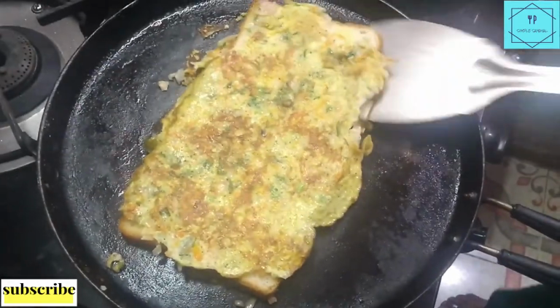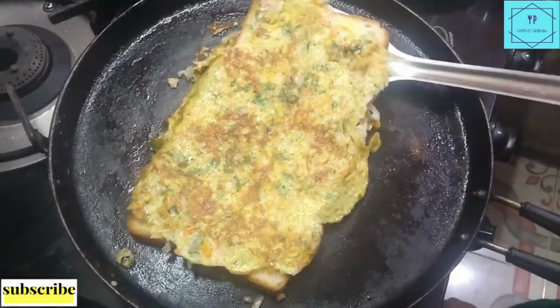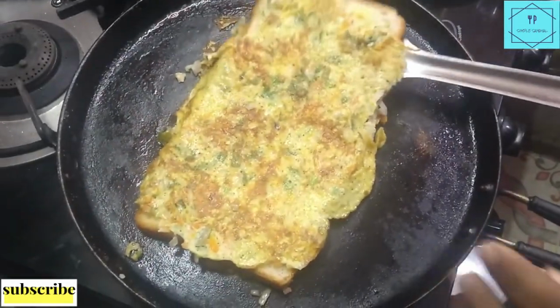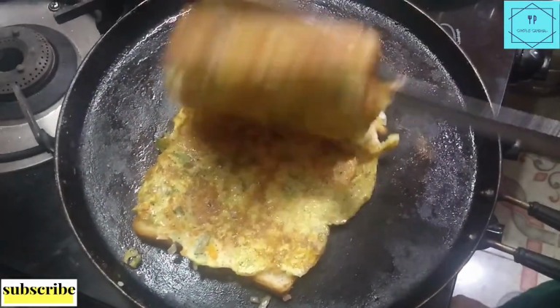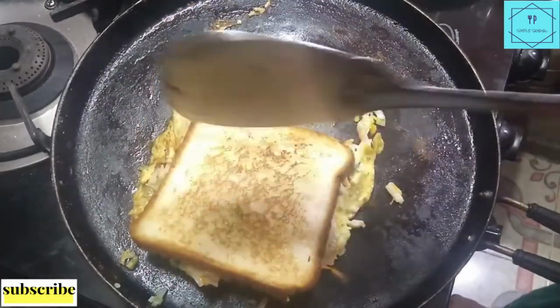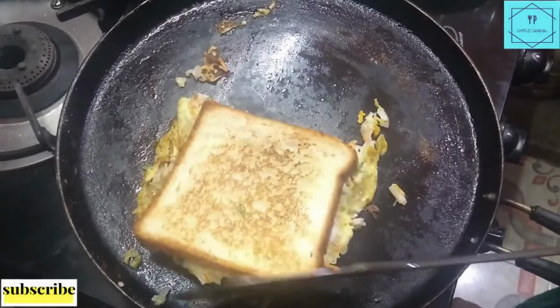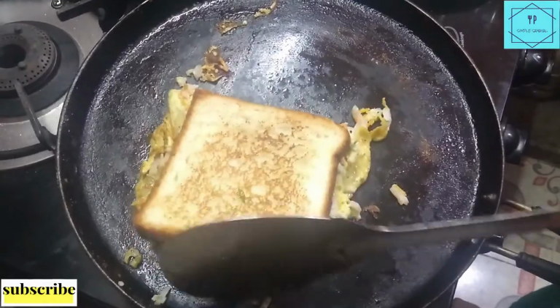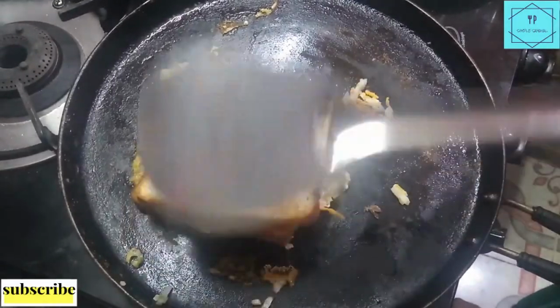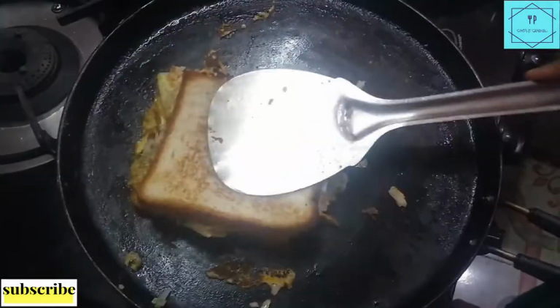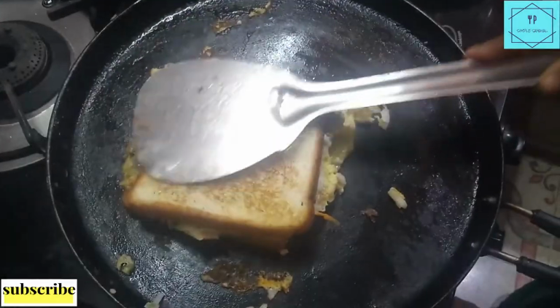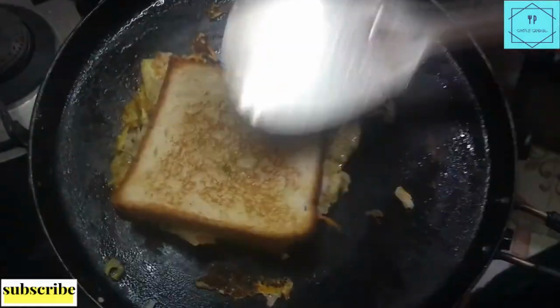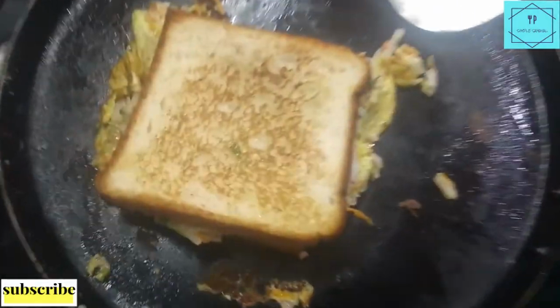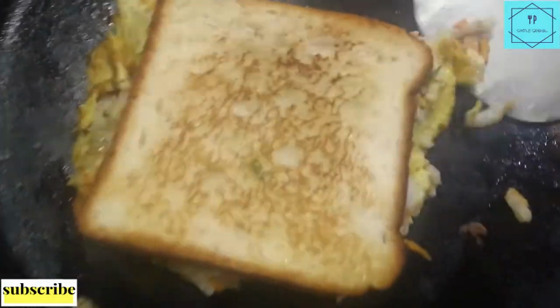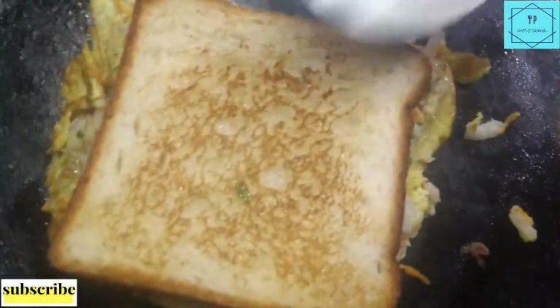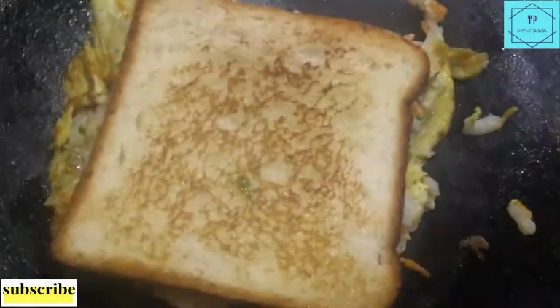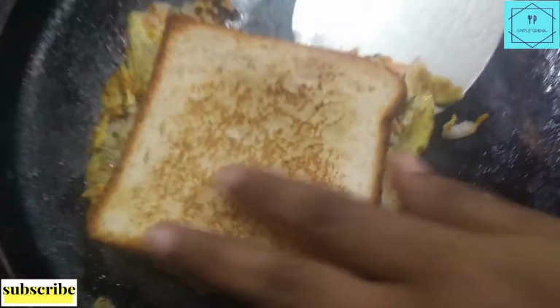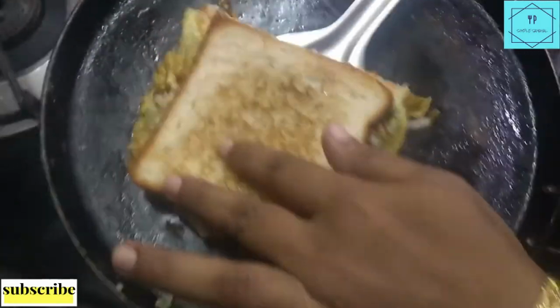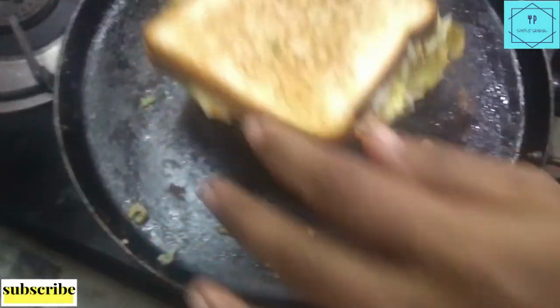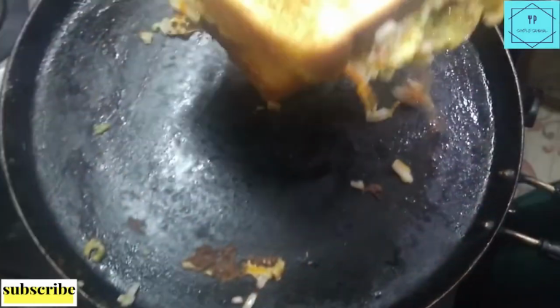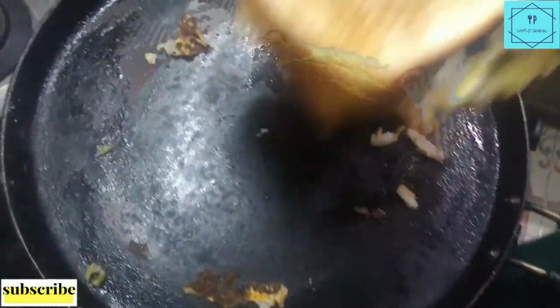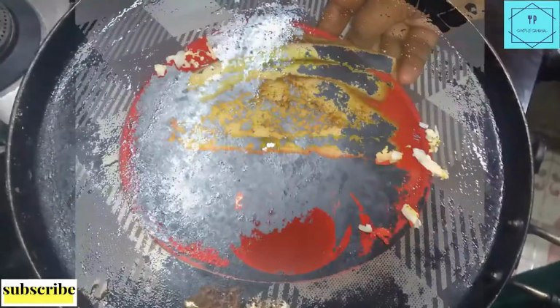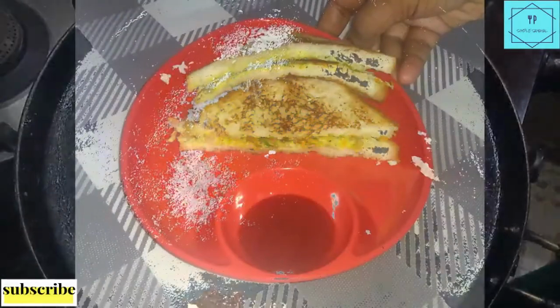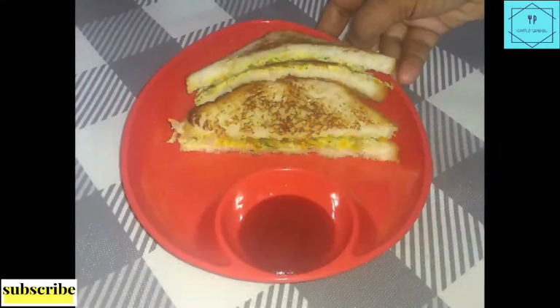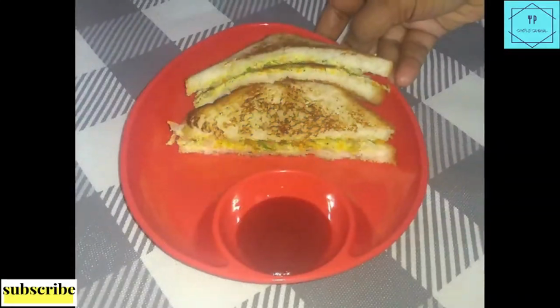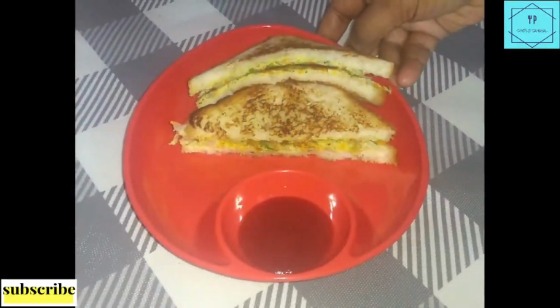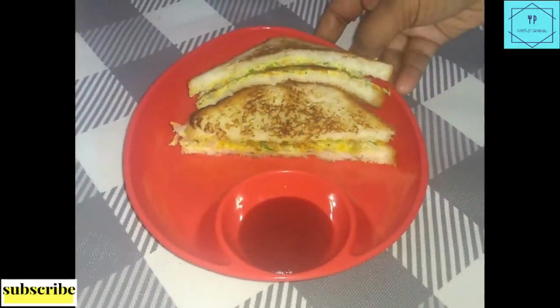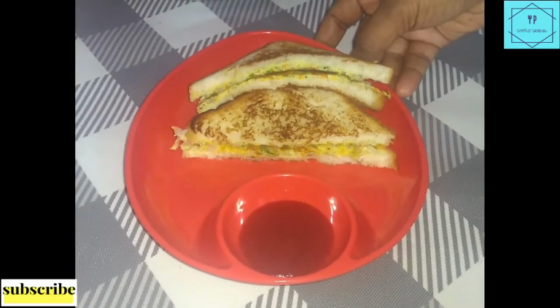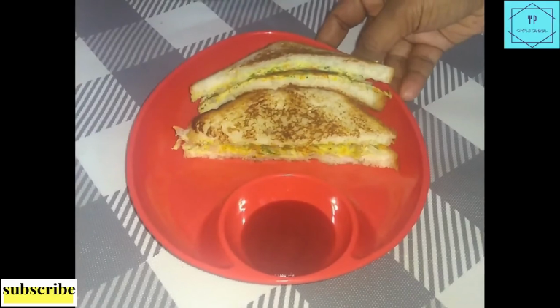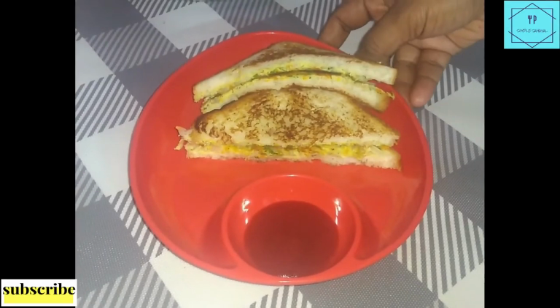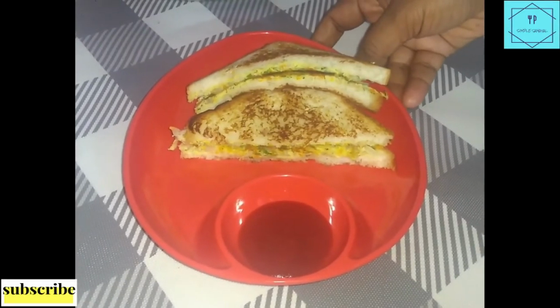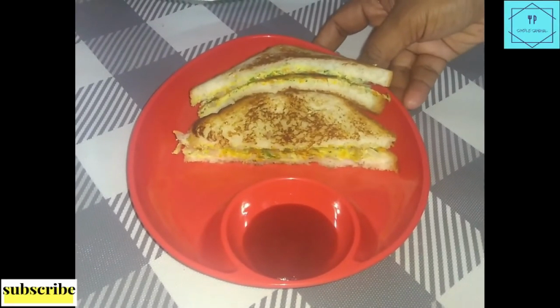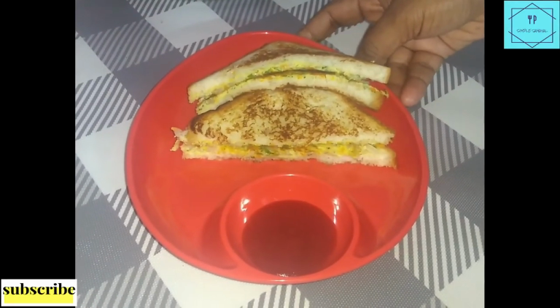One slice of bread is ready to cook. If you want to cook the bread well, we will cook the stage. We are ready to cook the bread. Please cook the bread.